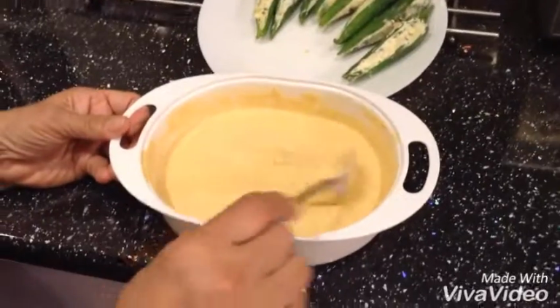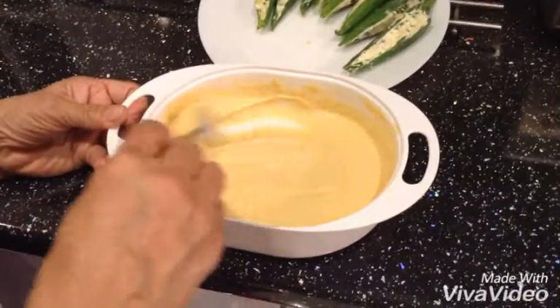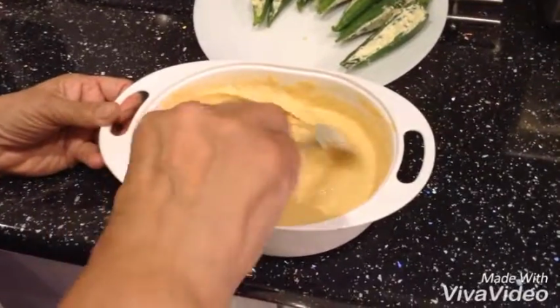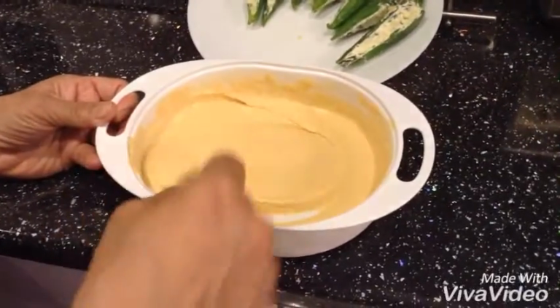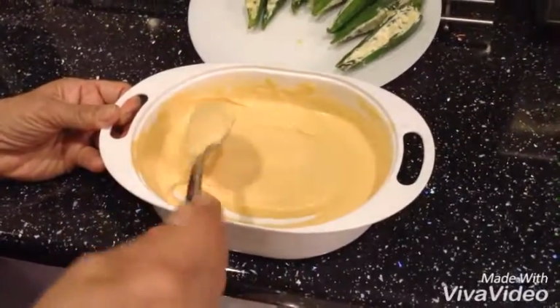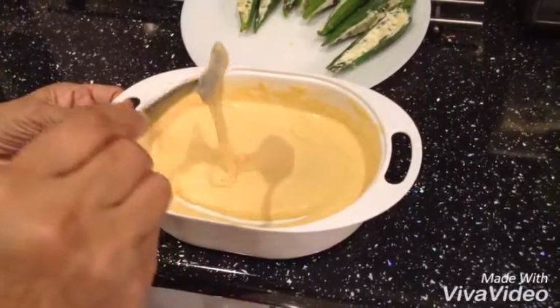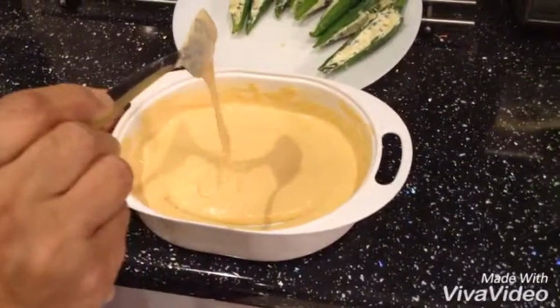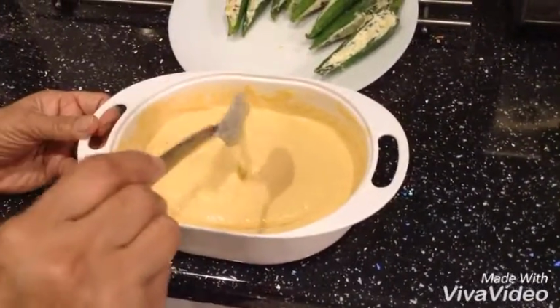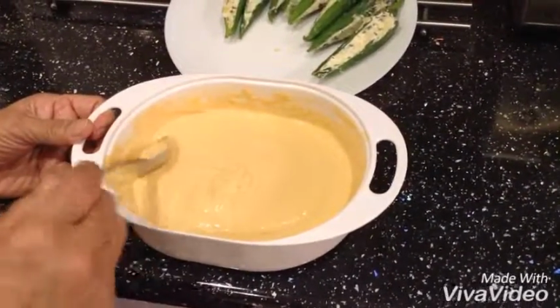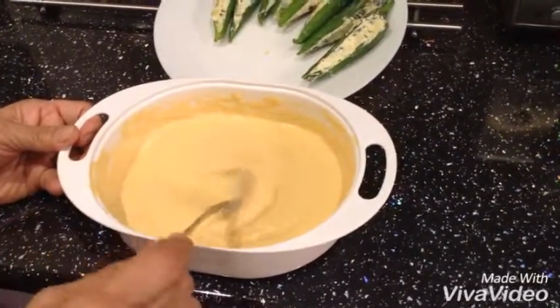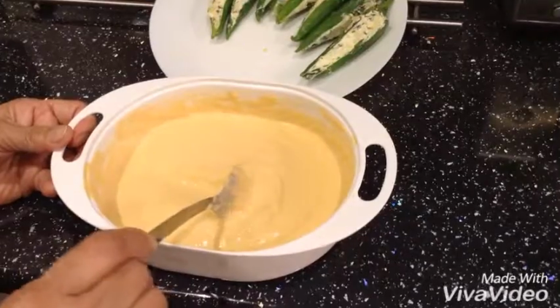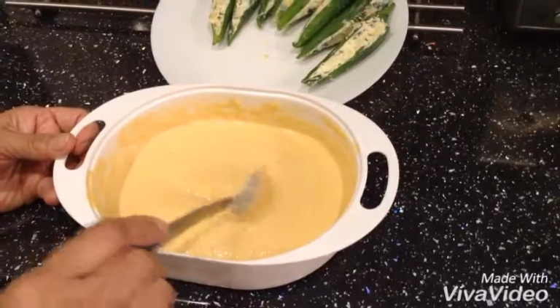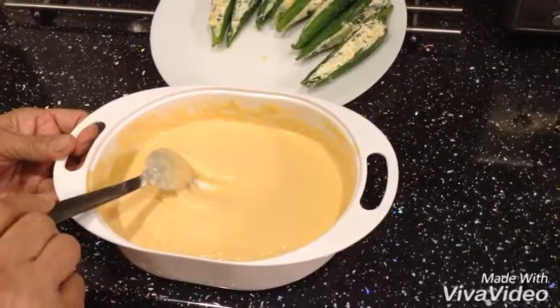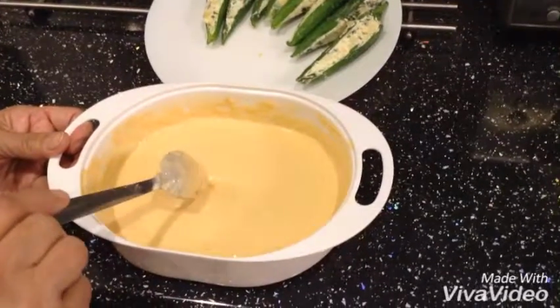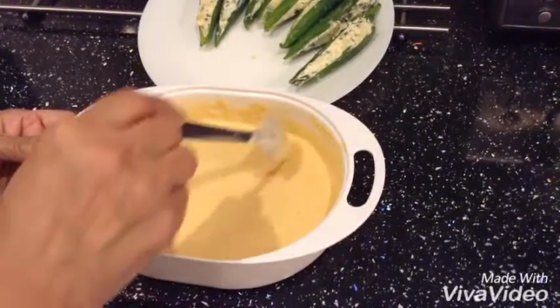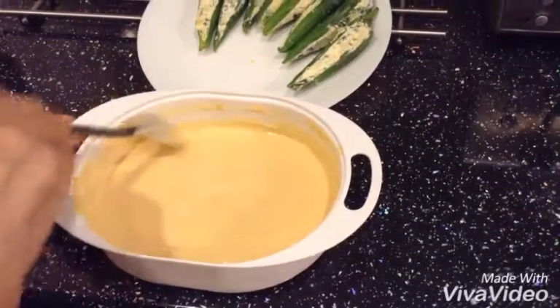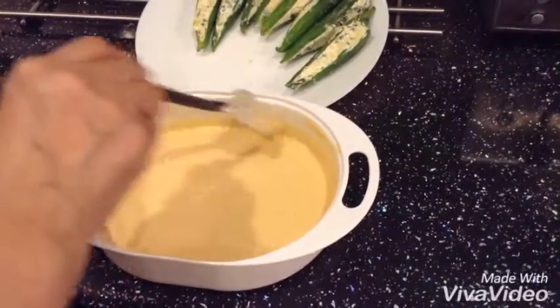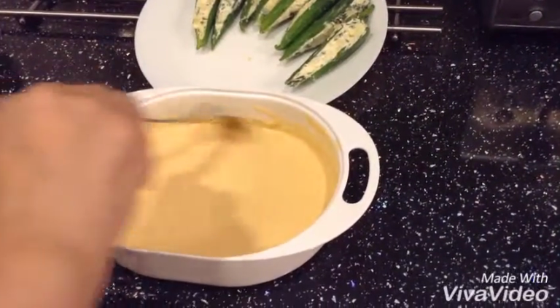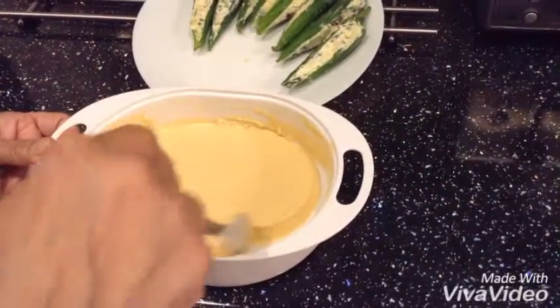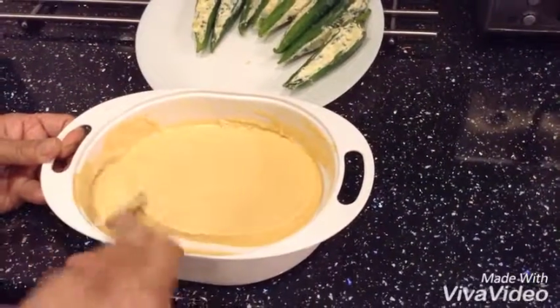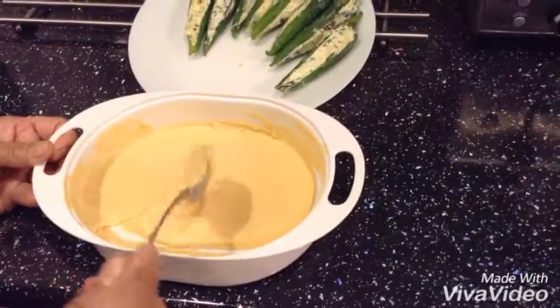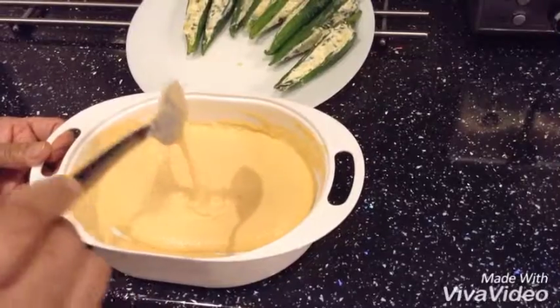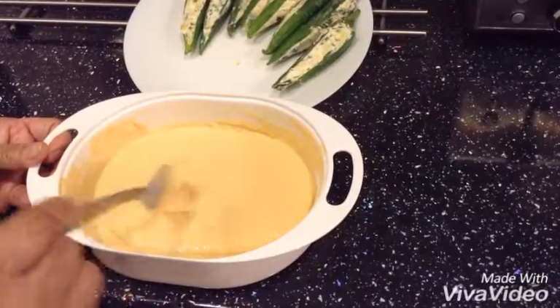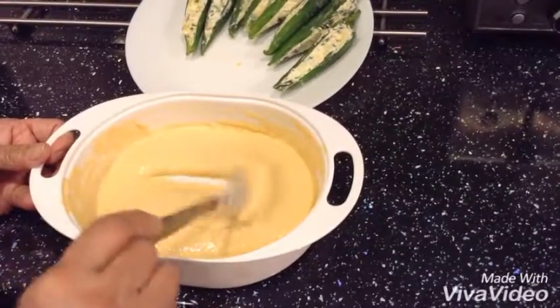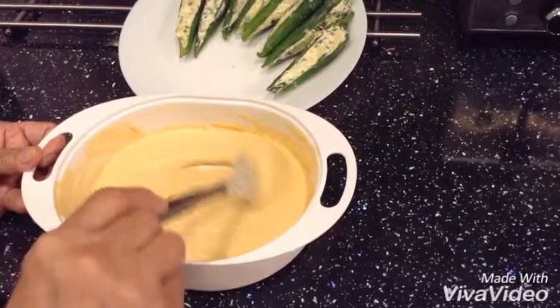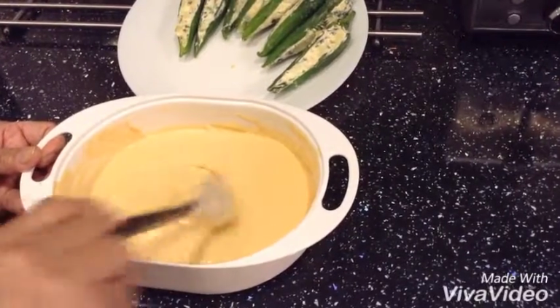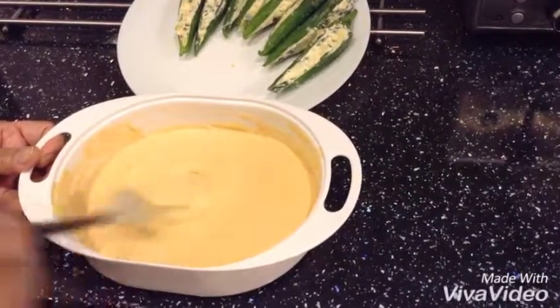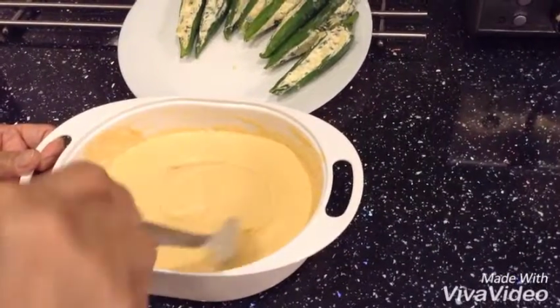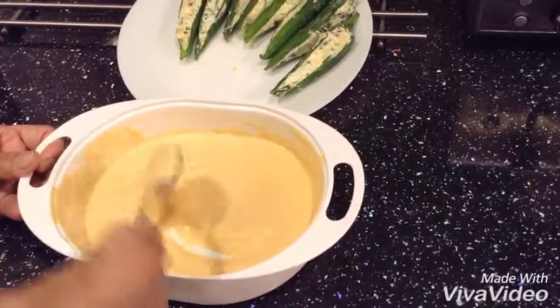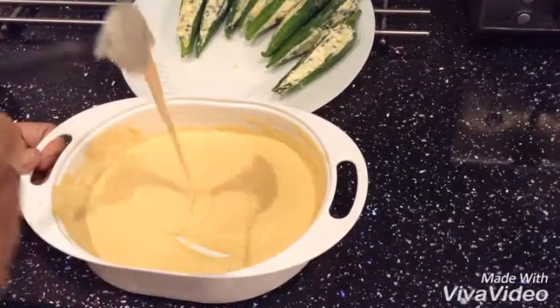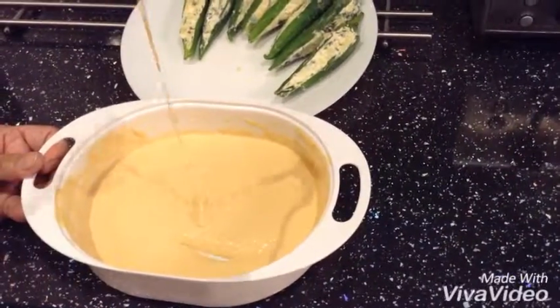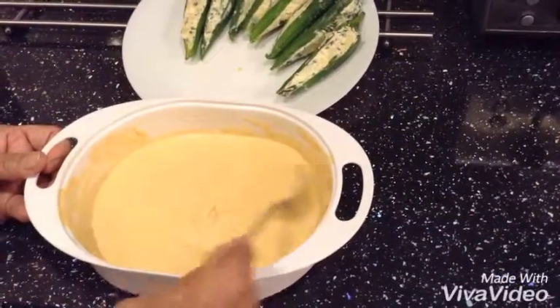This is my batter. I've got one and a half serving spoons of gram flour in there and one and a half serving spoons of self-rising flour, a quarter teaspoon of salt, and then I put some cold water in it and made a batter that looks like this.